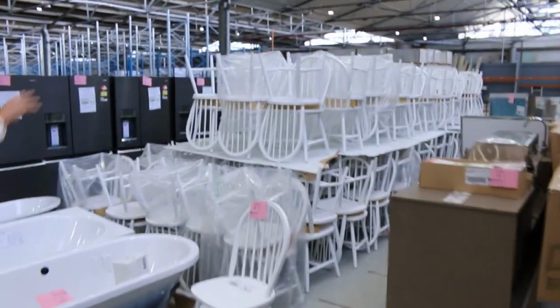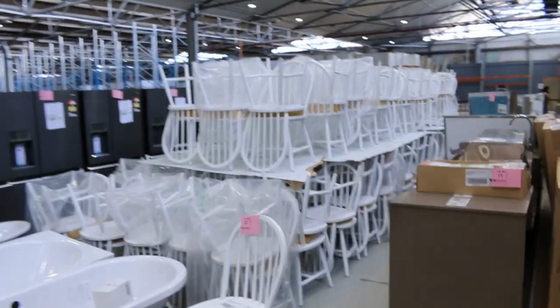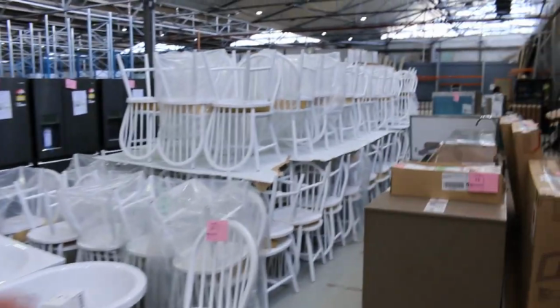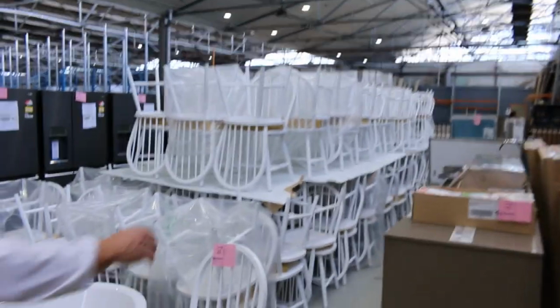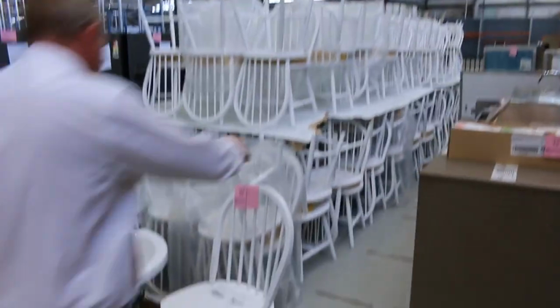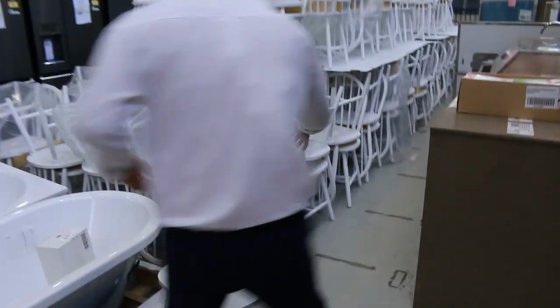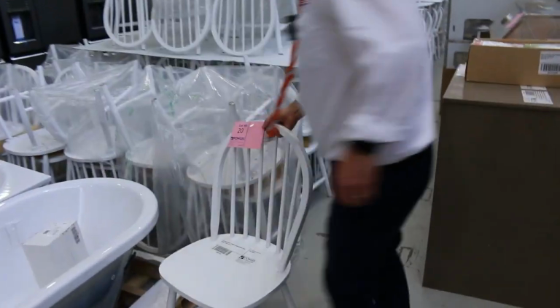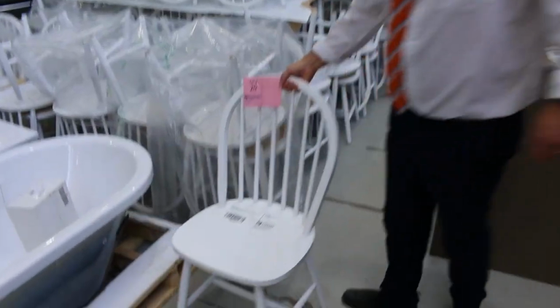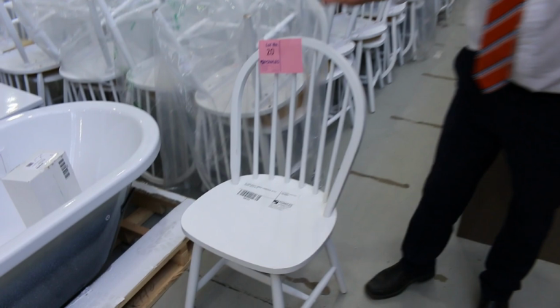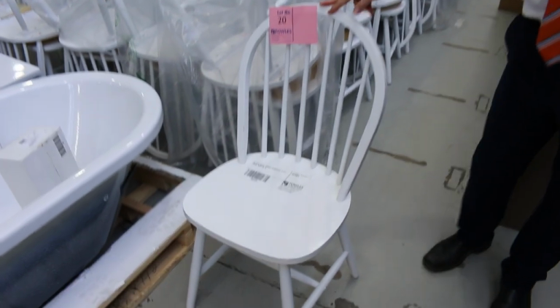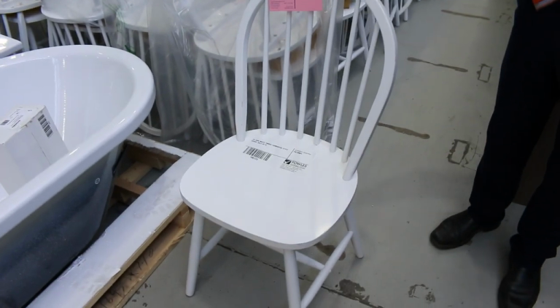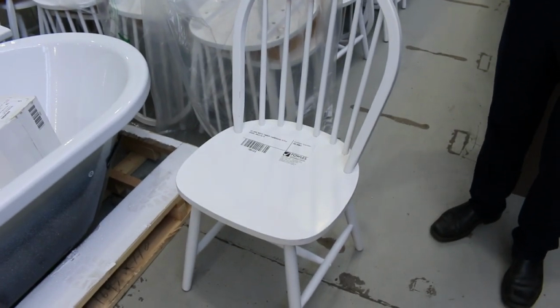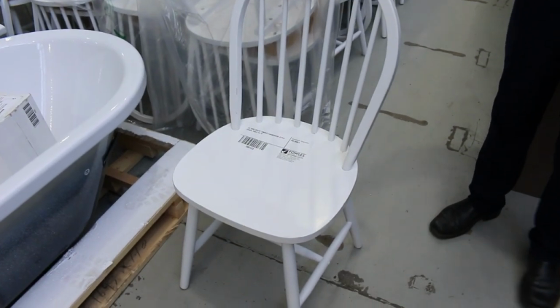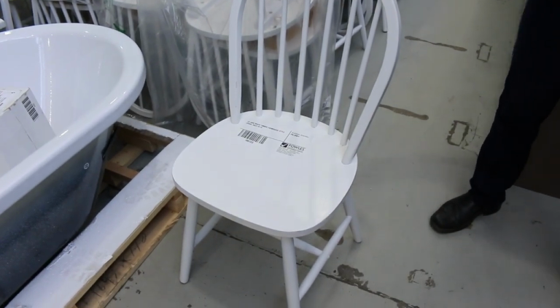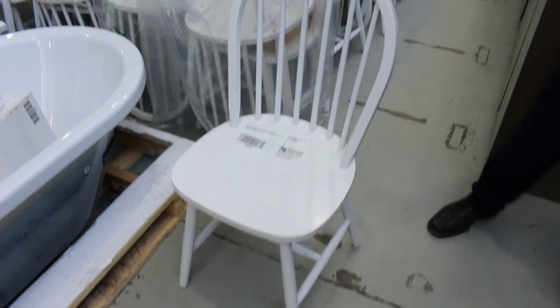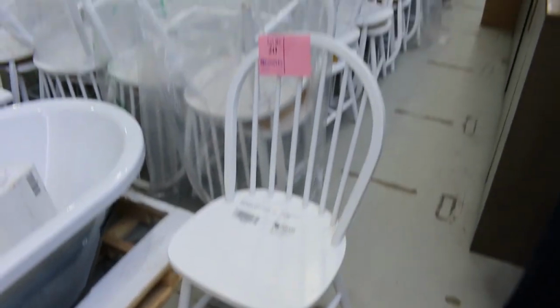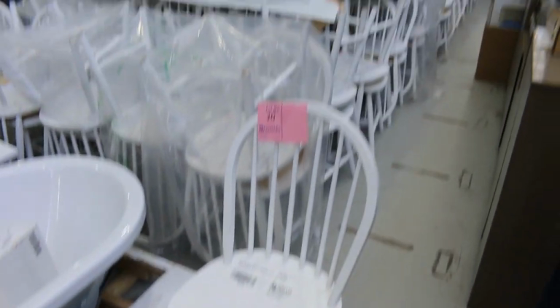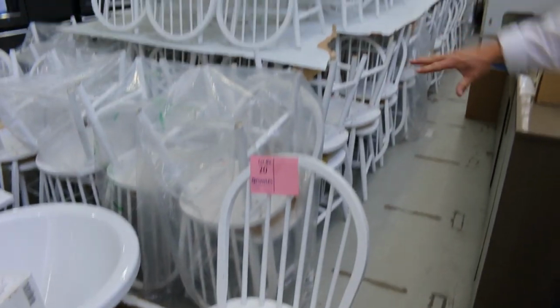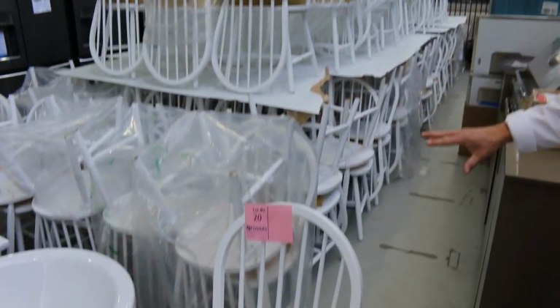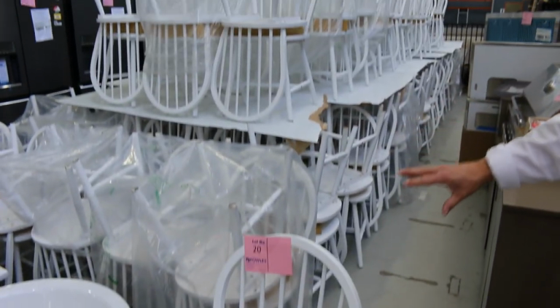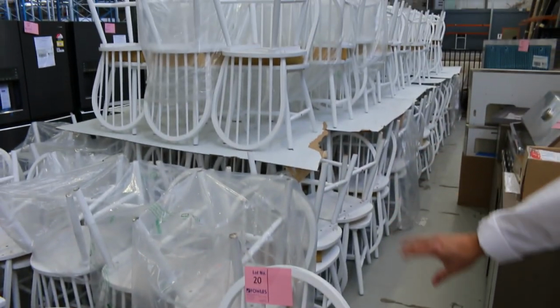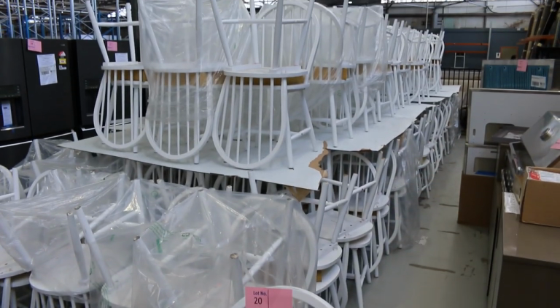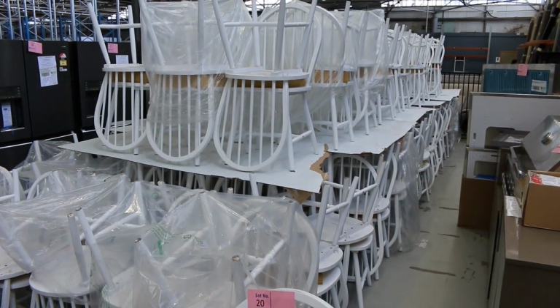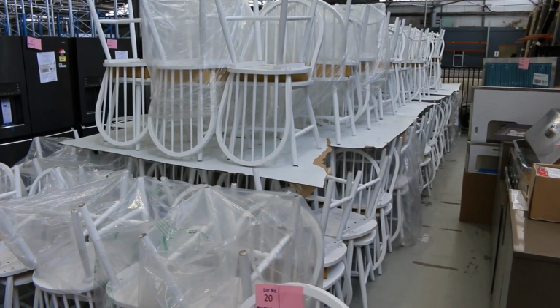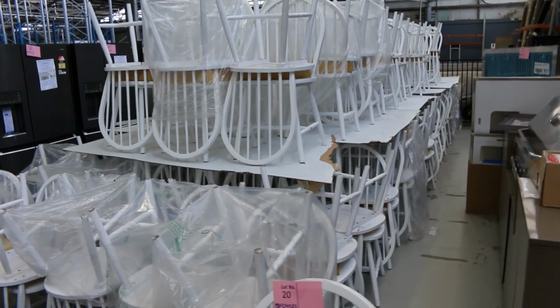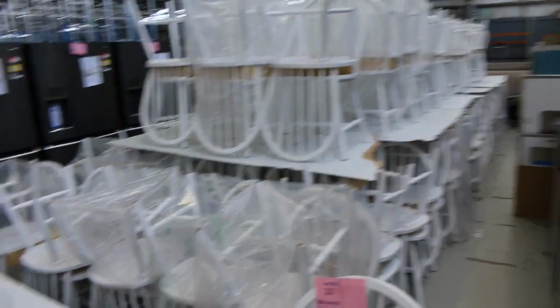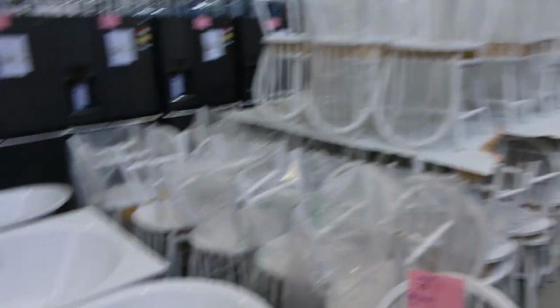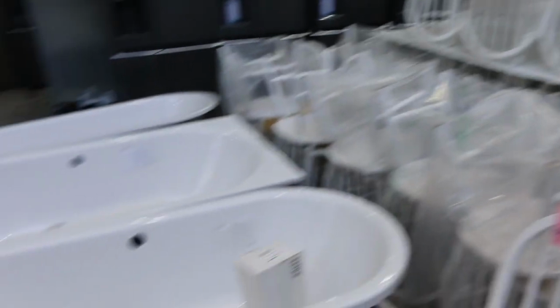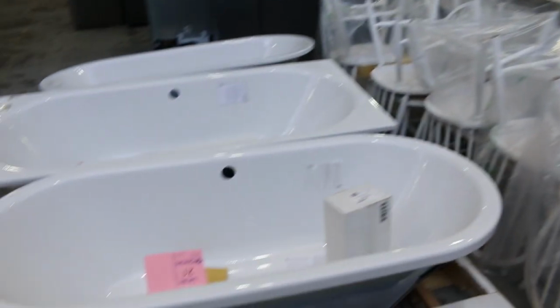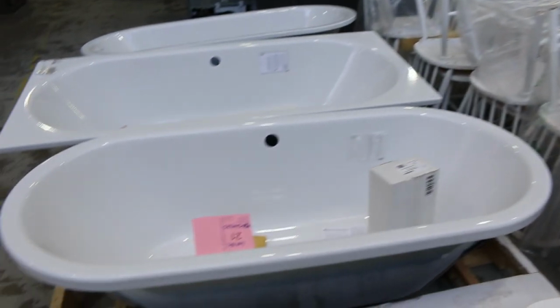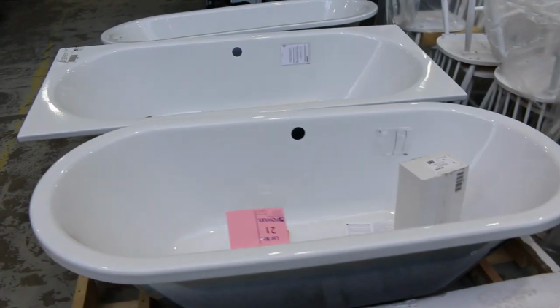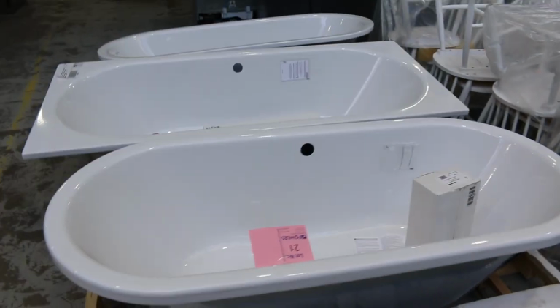Over the back there, loads of dining chairs — 246 of the white dining chairs. One dollar no reserve is the start money on those, and obviously the highest bidder will get to take them home.